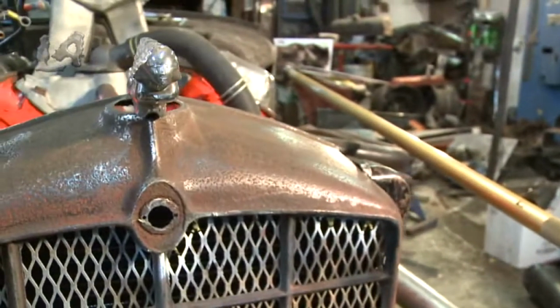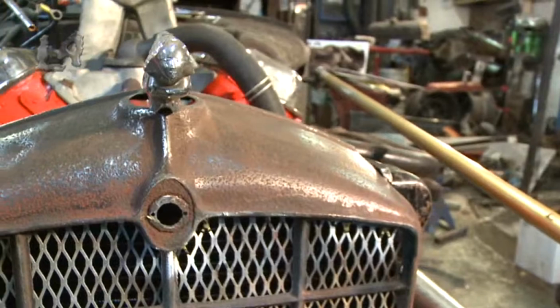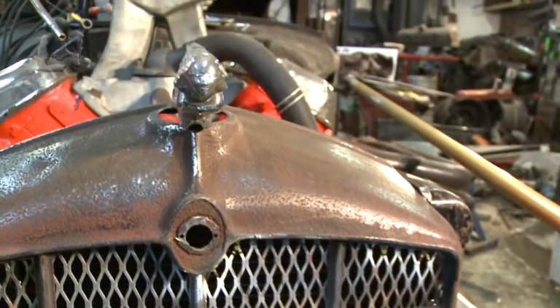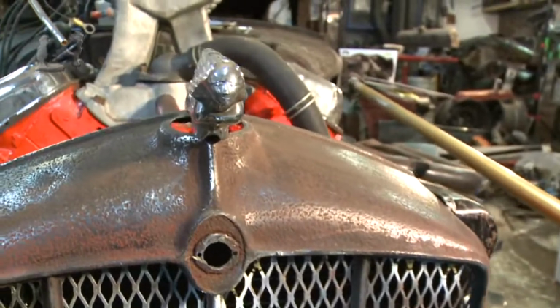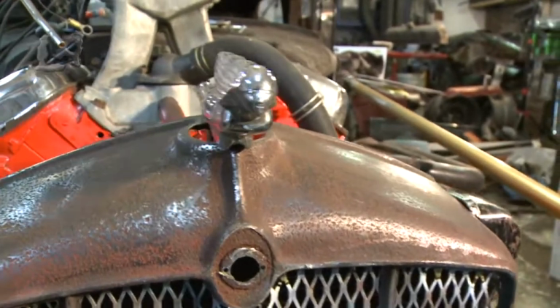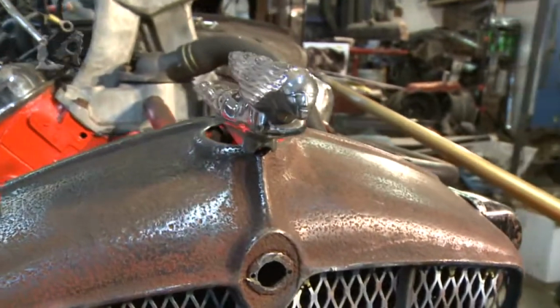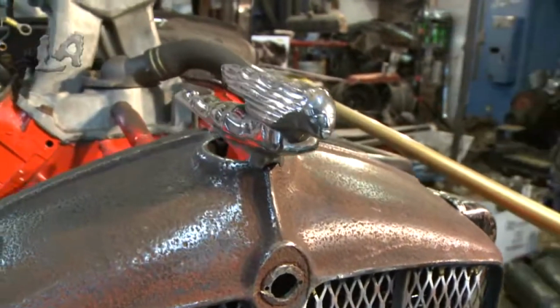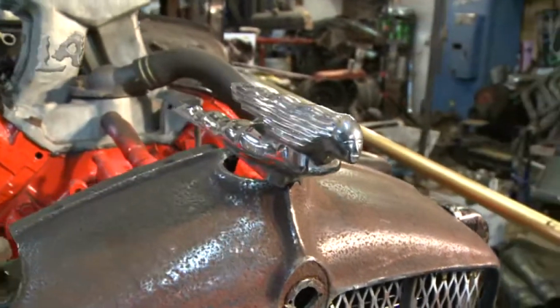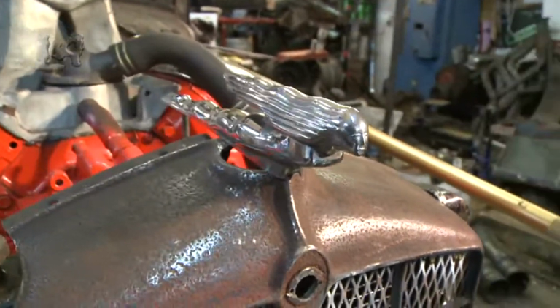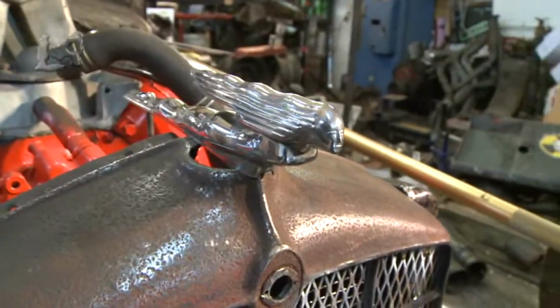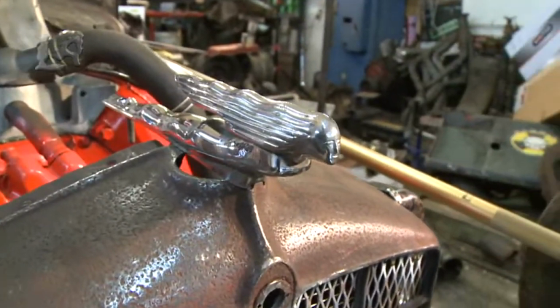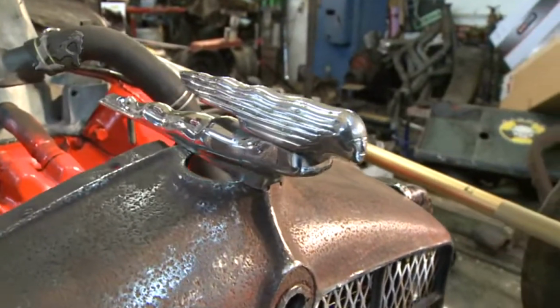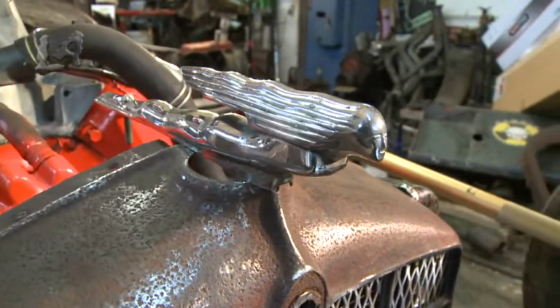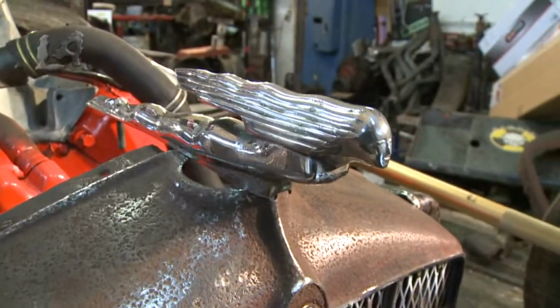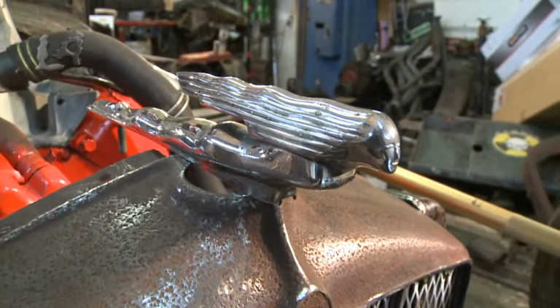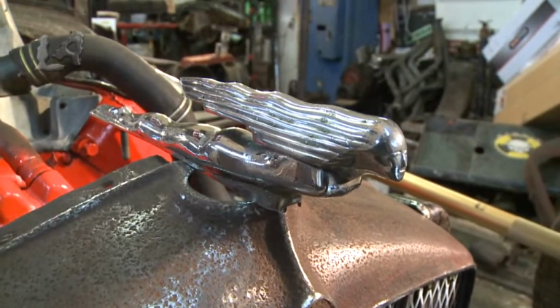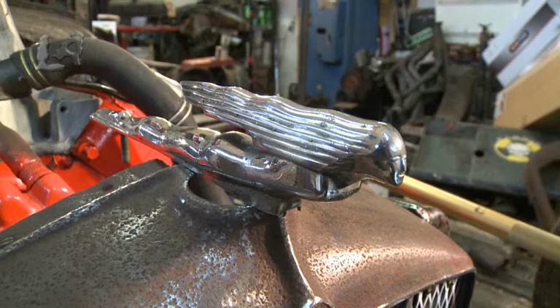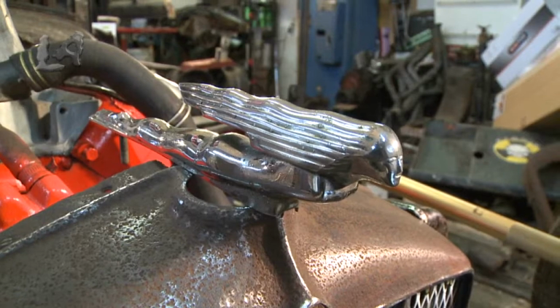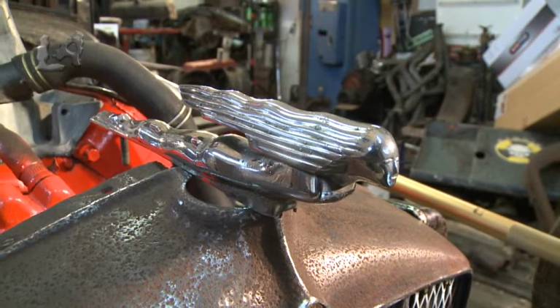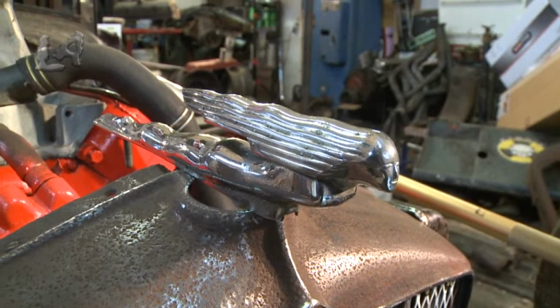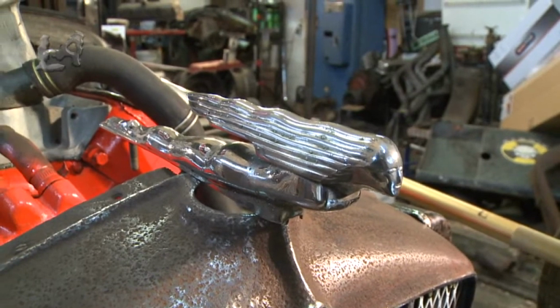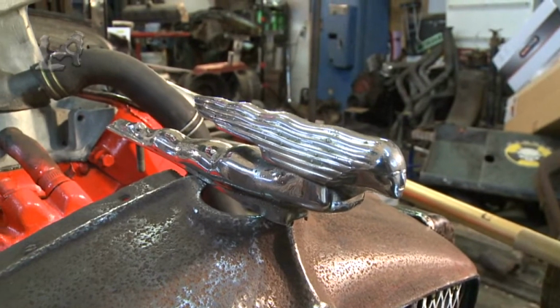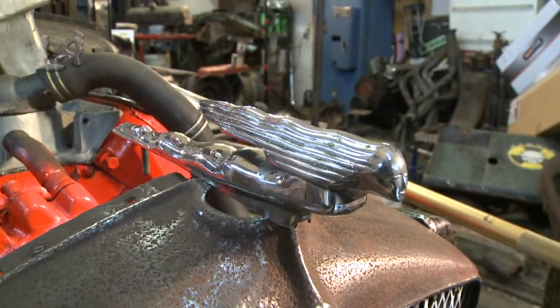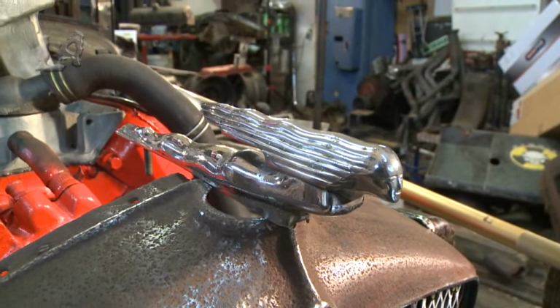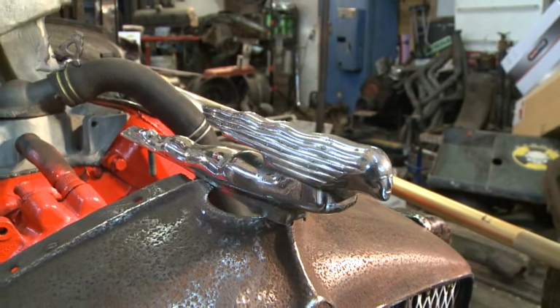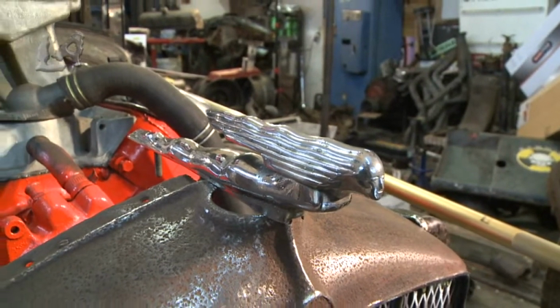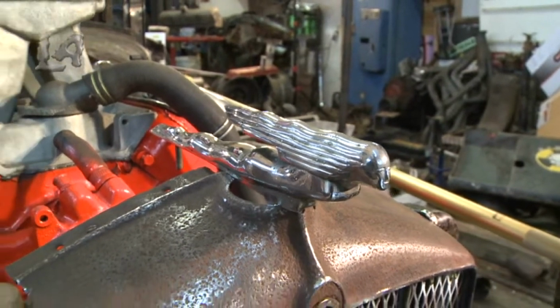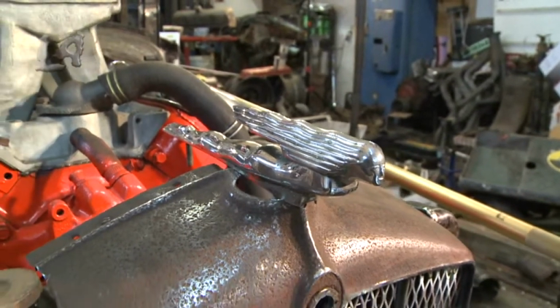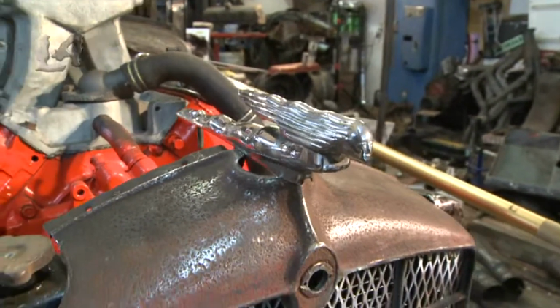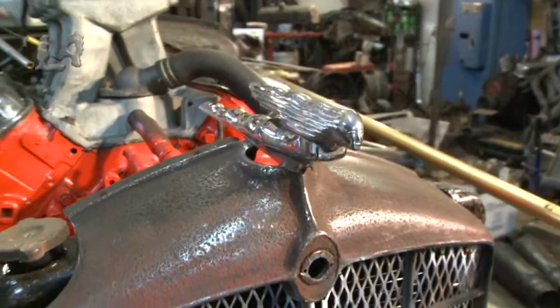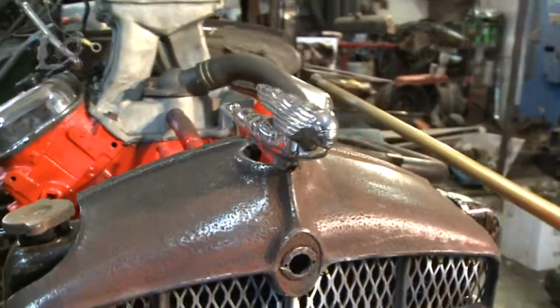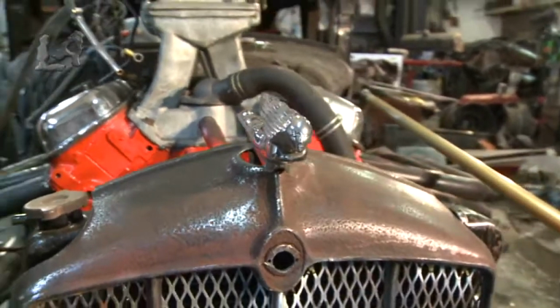I'm also going to be using the lady — the crone lady. She seems to be the winner on the picker's choice, so I'm going to go with it. I'm going to make a bracket for her as well. She'll look good on the car.